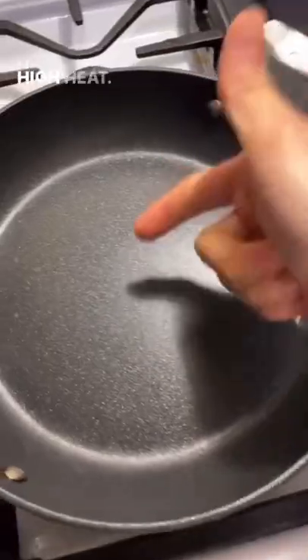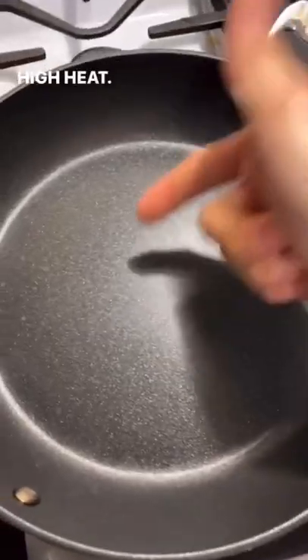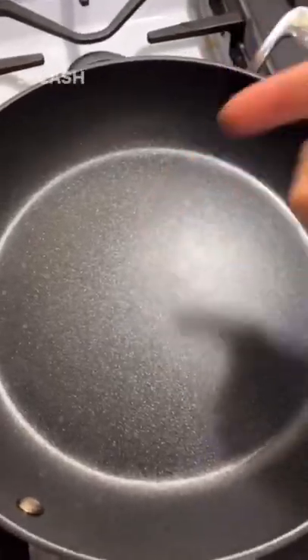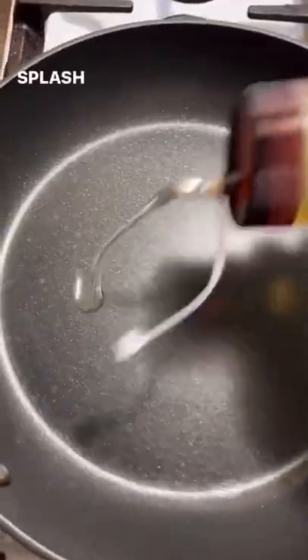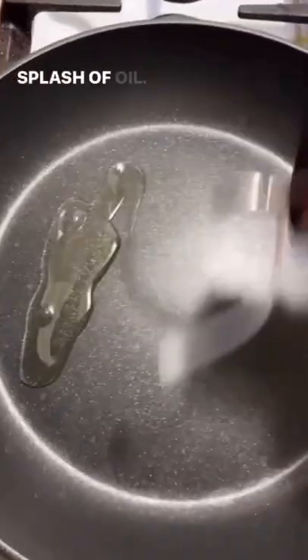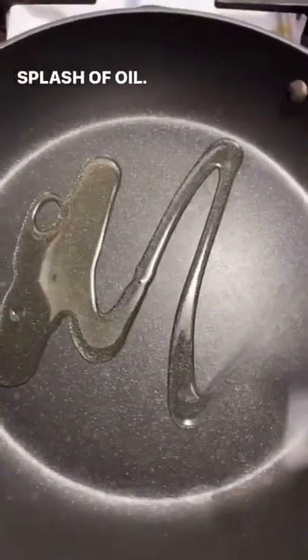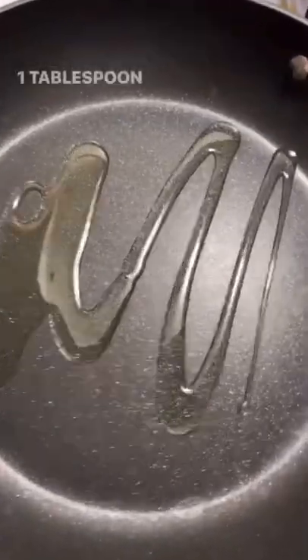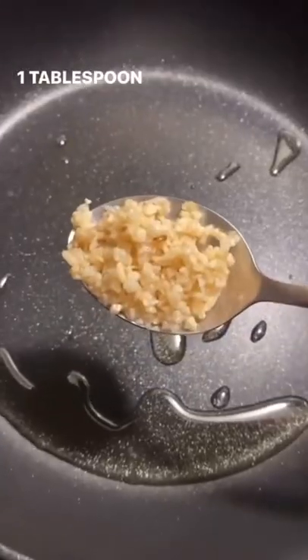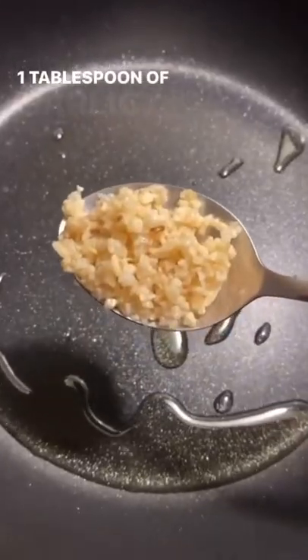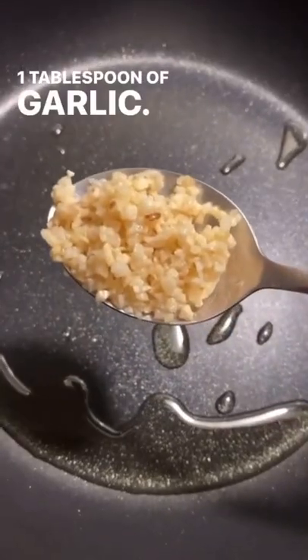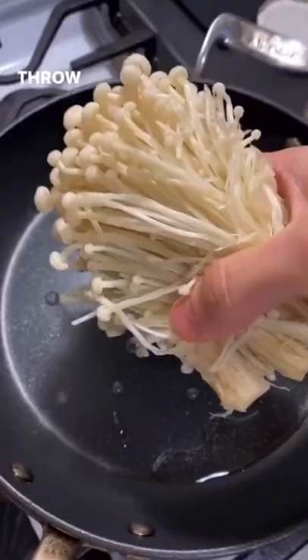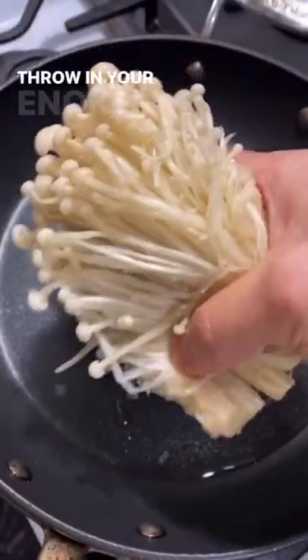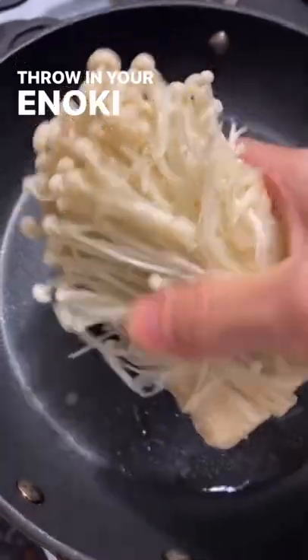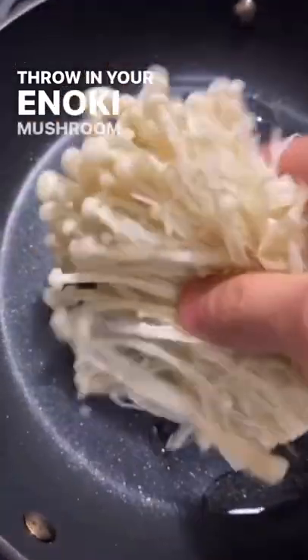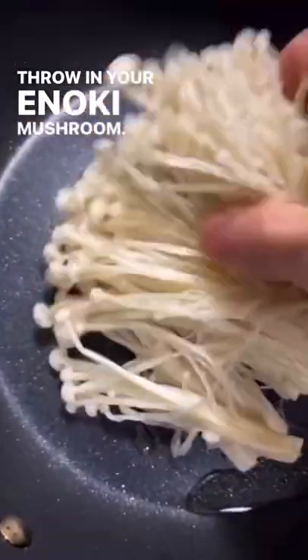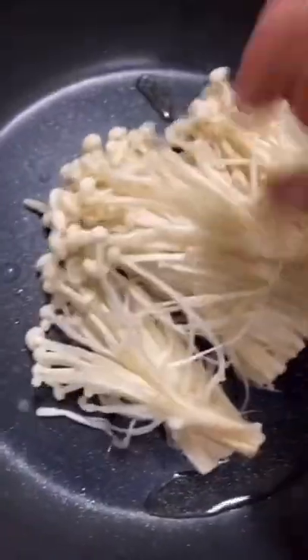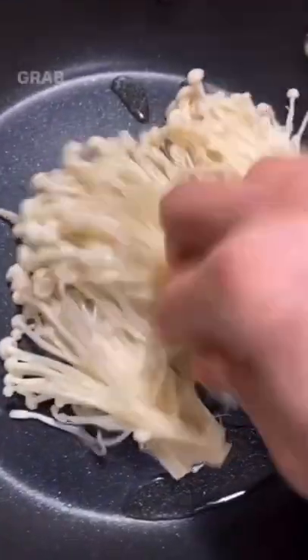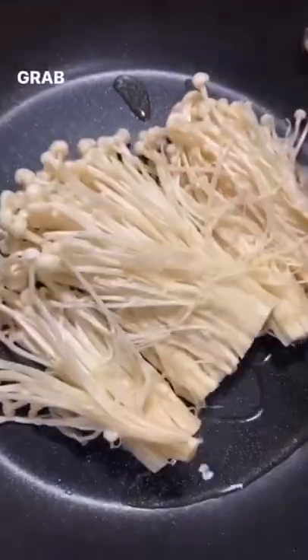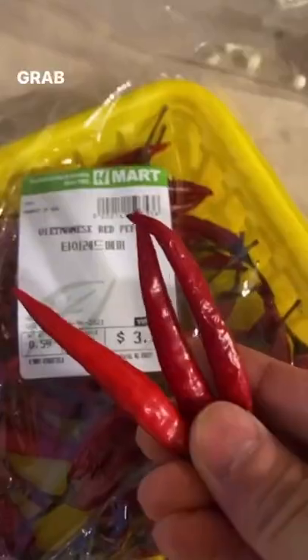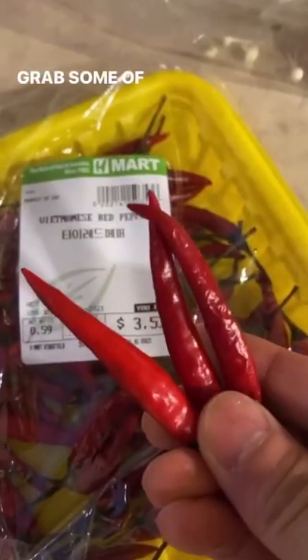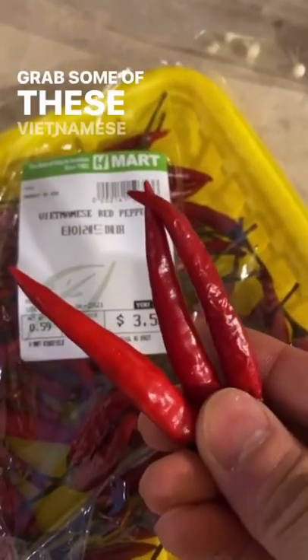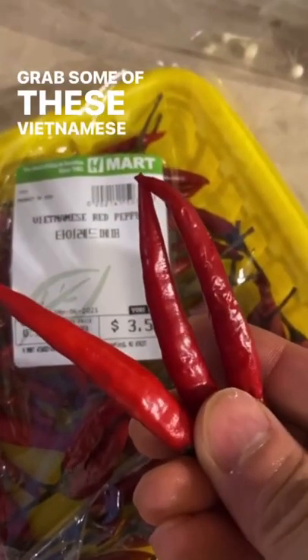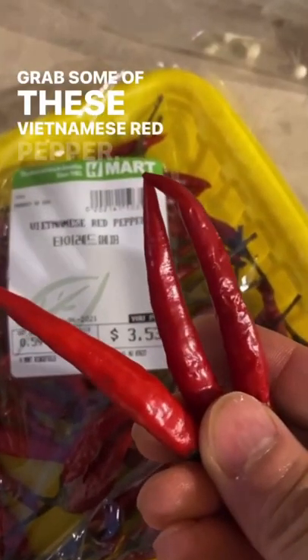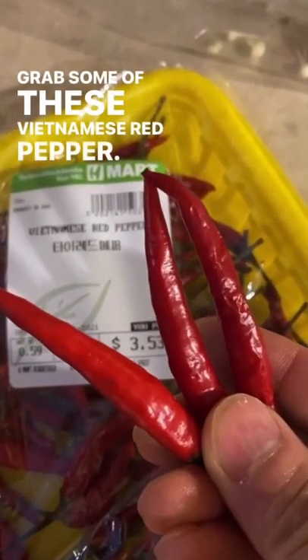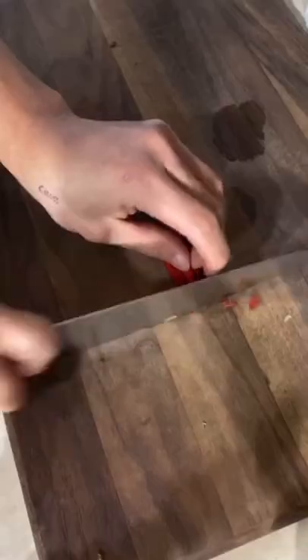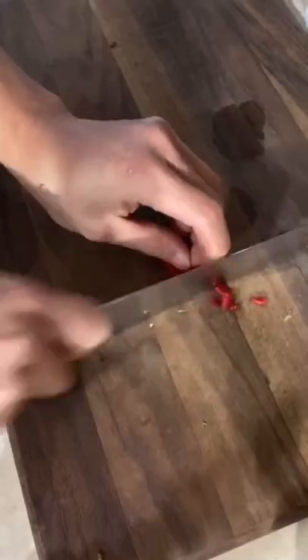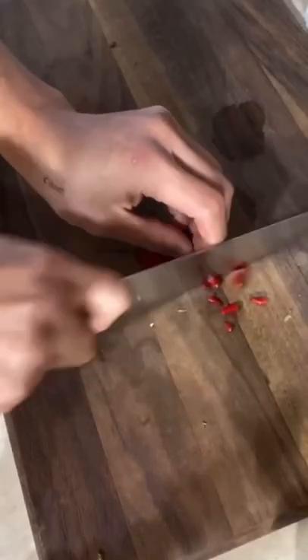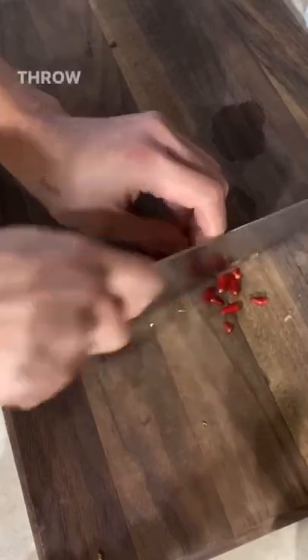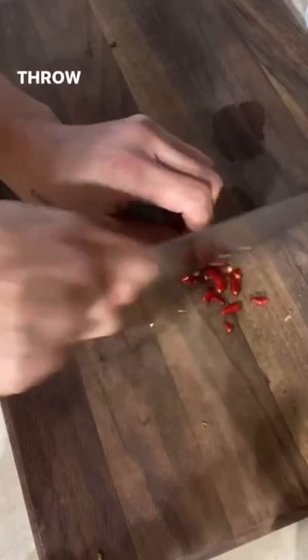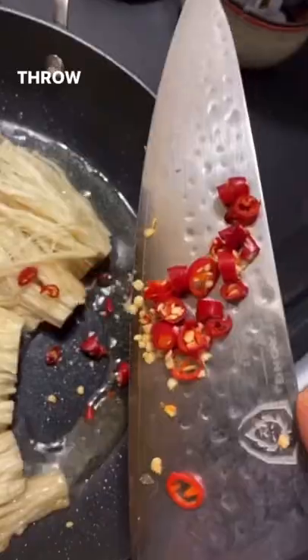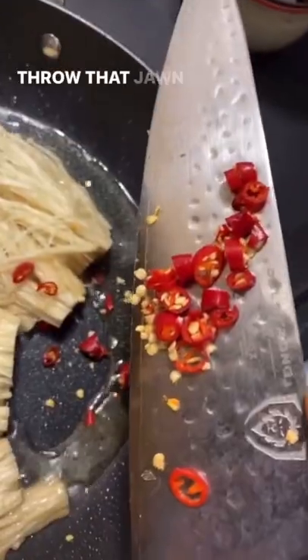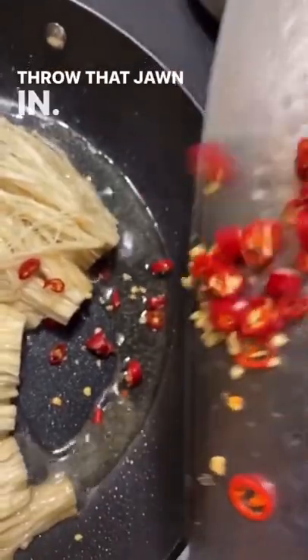High heat, splash of oil. Tablespoon of garlic. Throw in your enoki mushroom. Grab some of these Vietnamese red pepper. Throw that in.